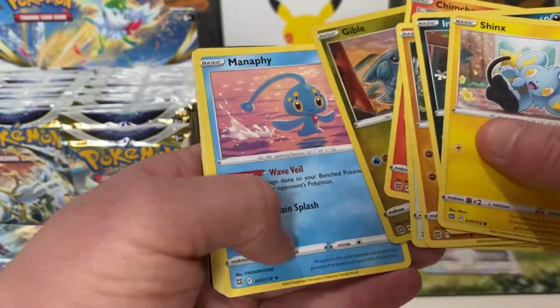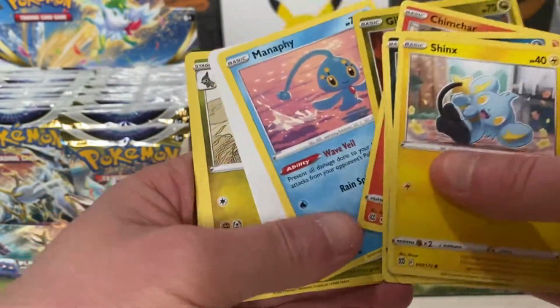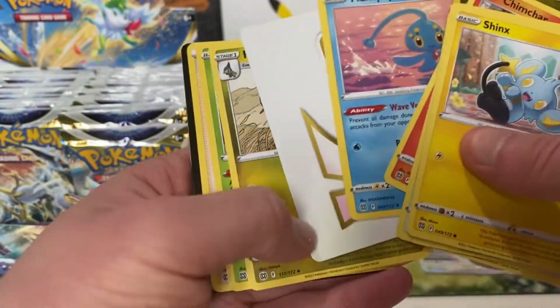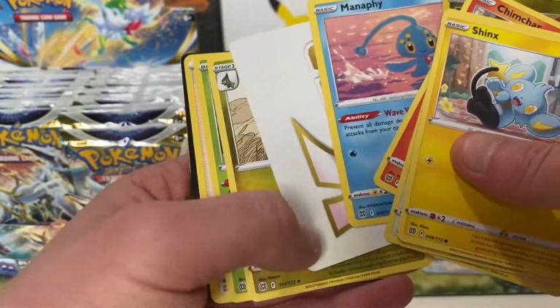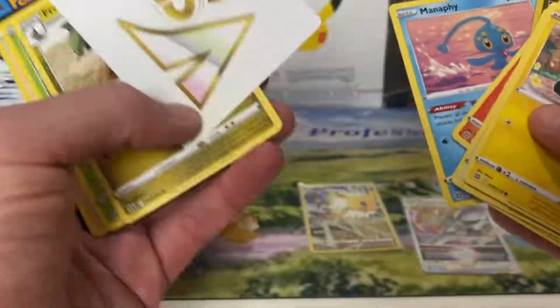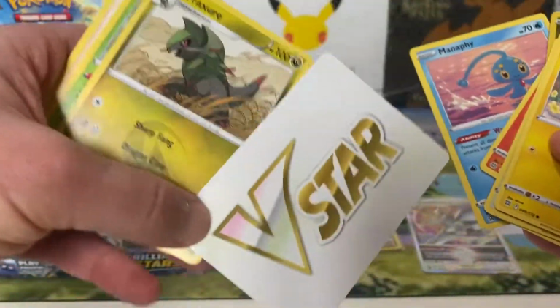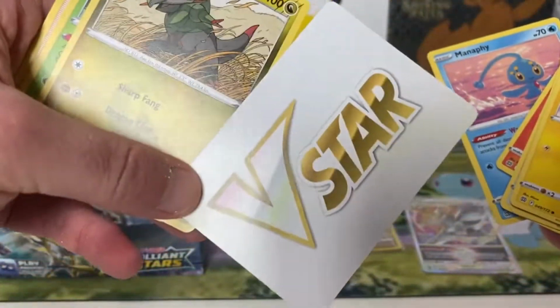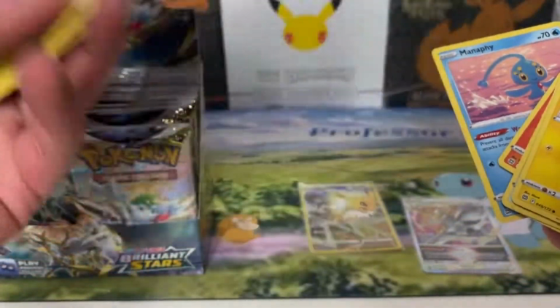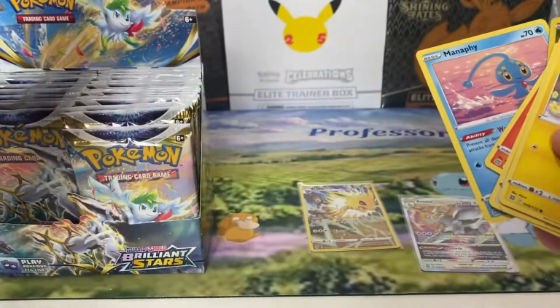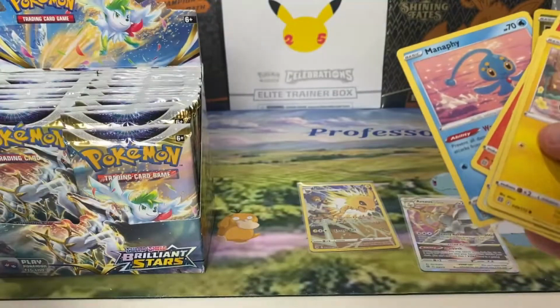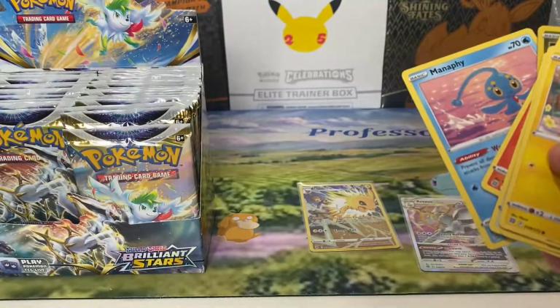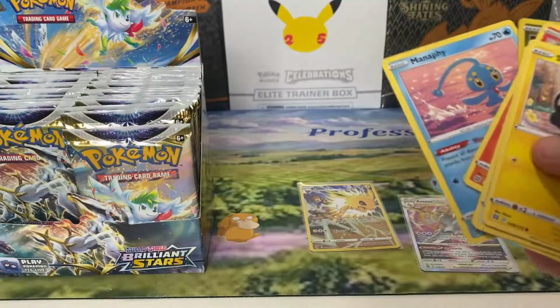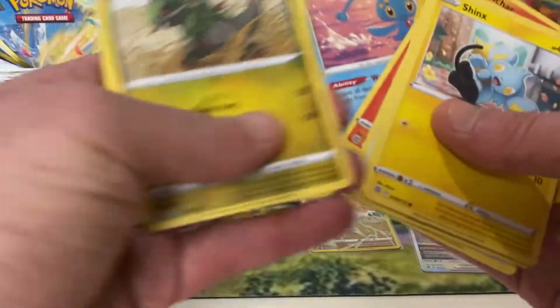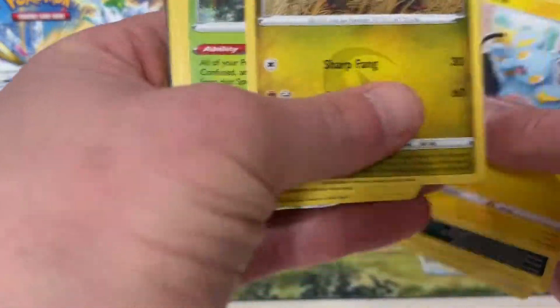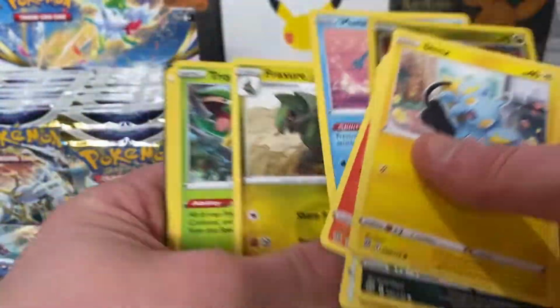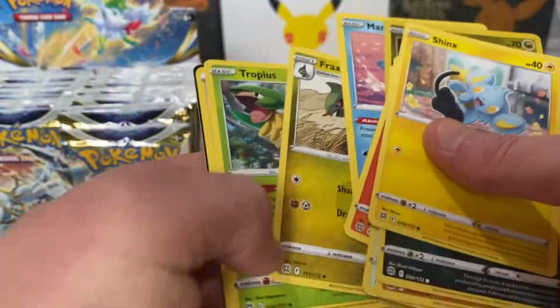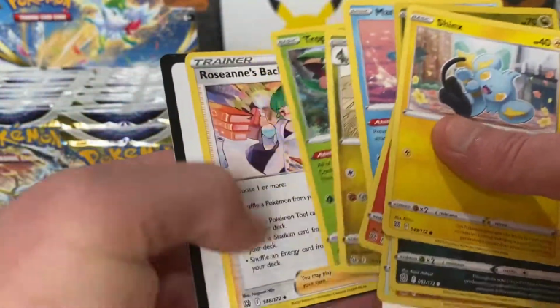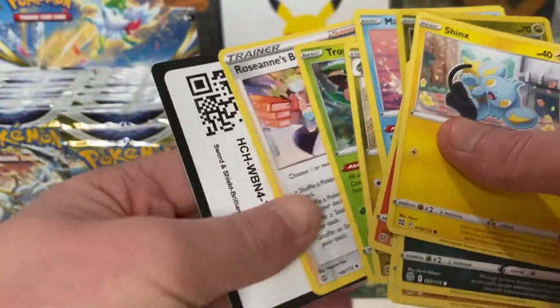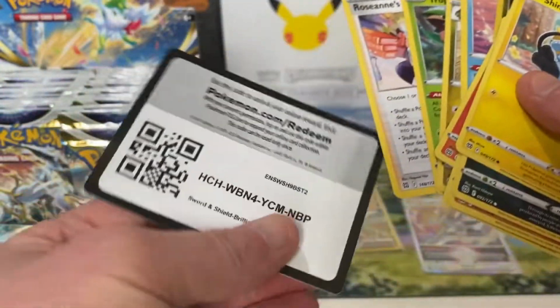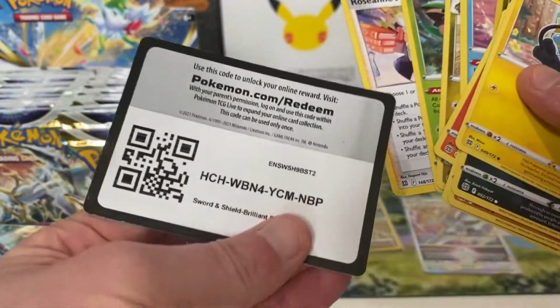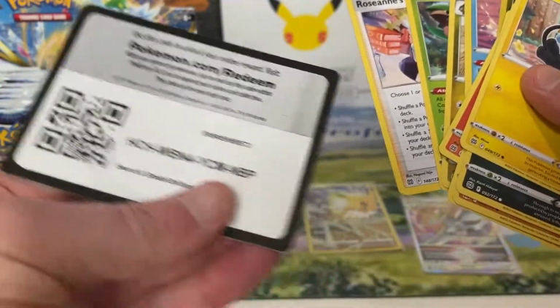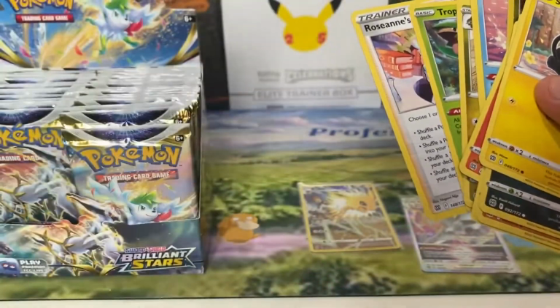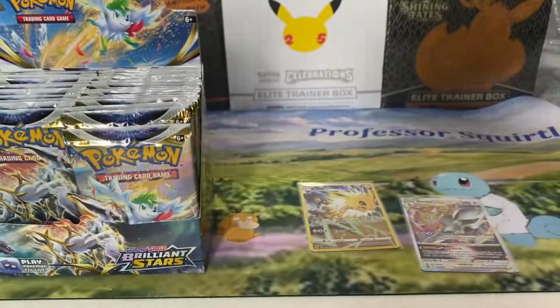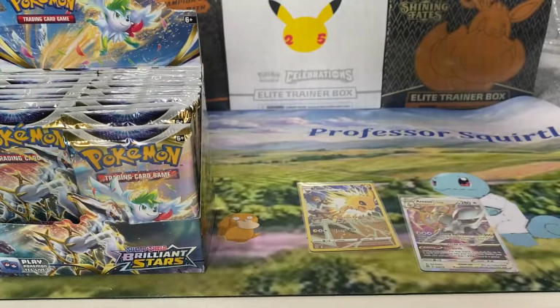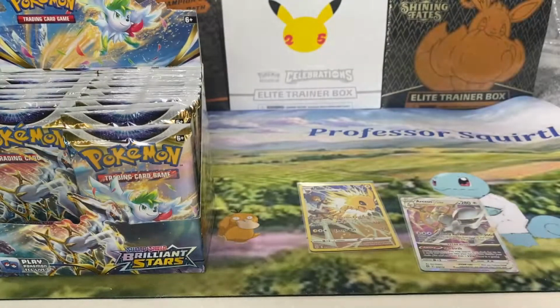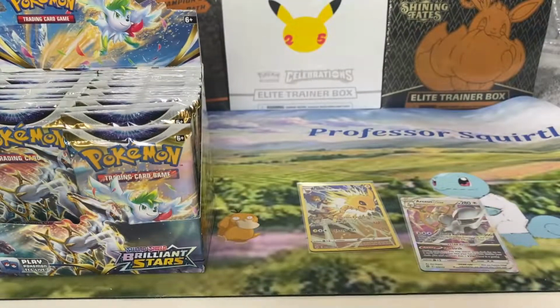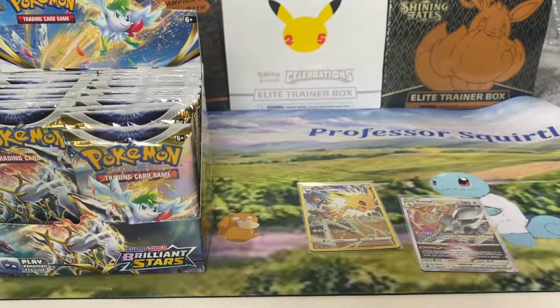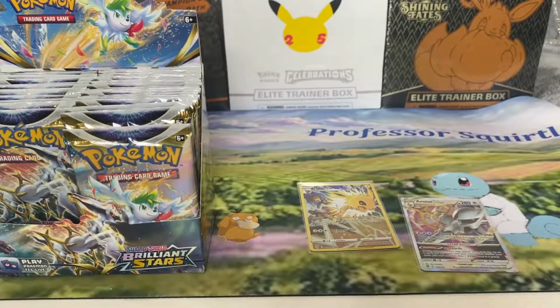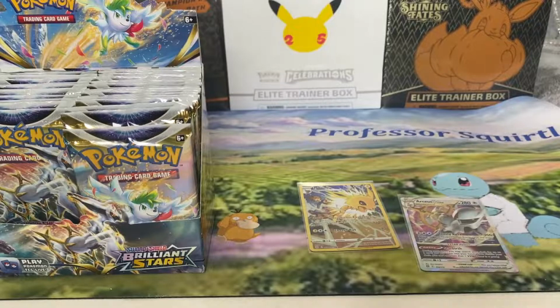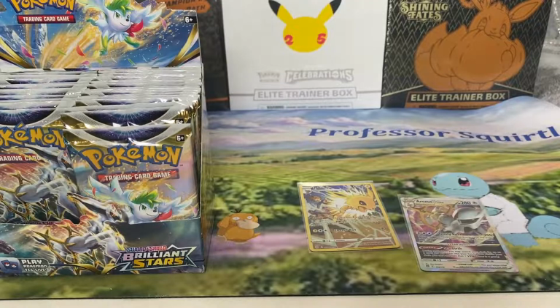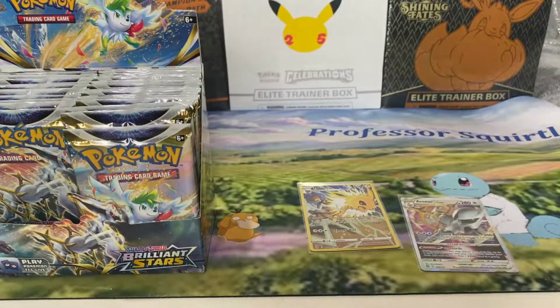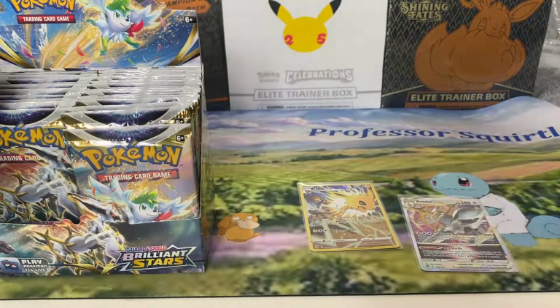So you have to buy three. And there's your V-Star marker. You did buy three, didn't you? Yeah. So you've got the Arceus Full Art as well.